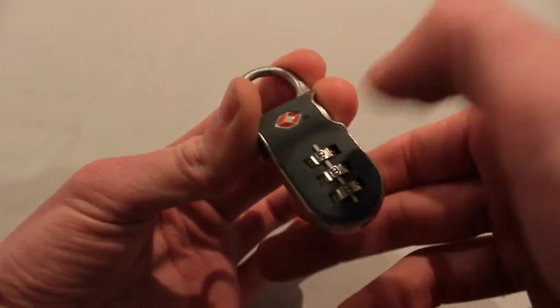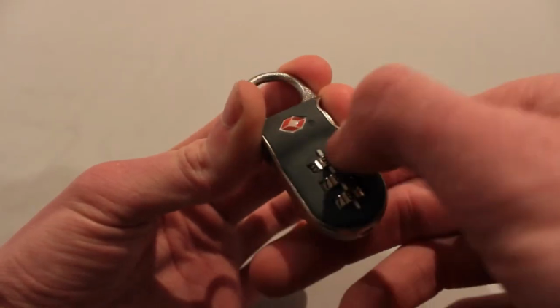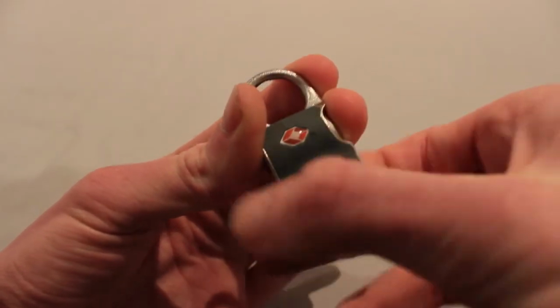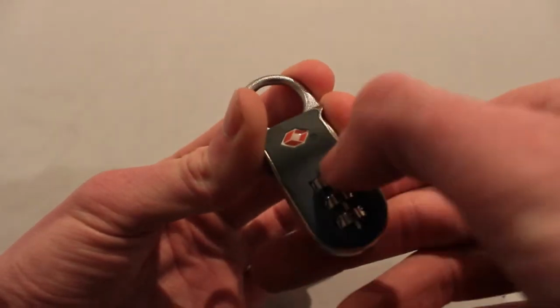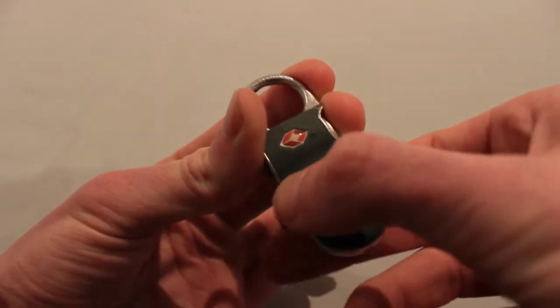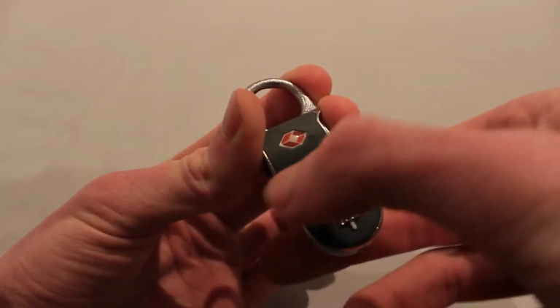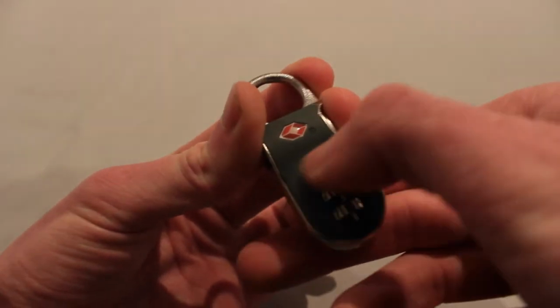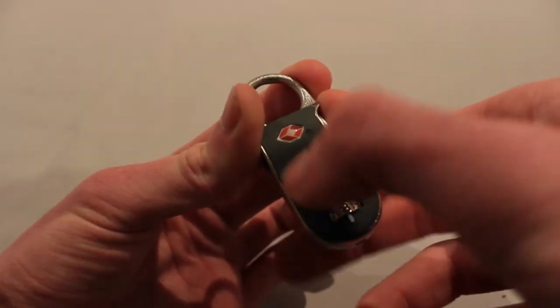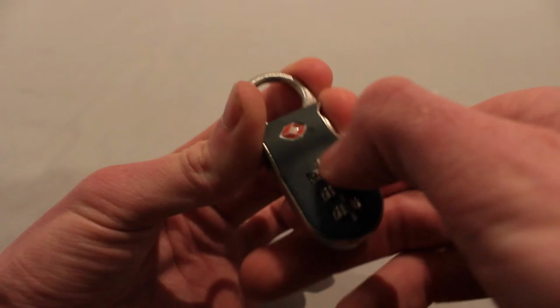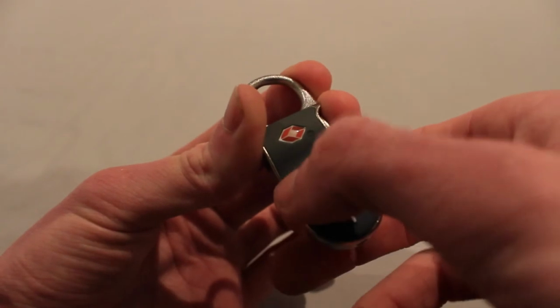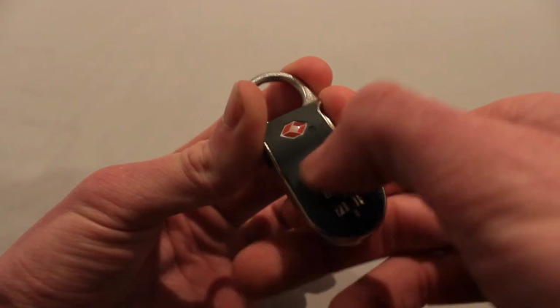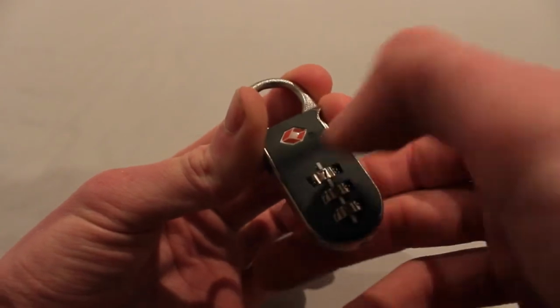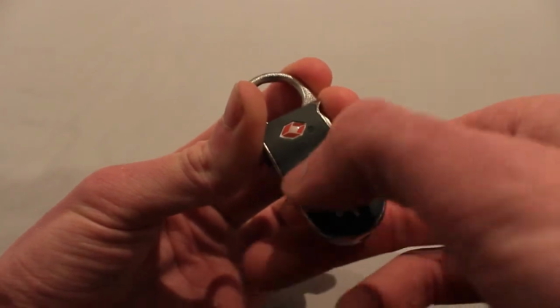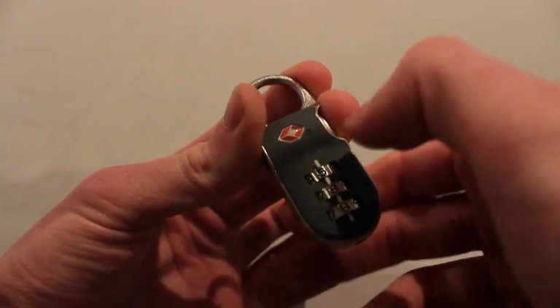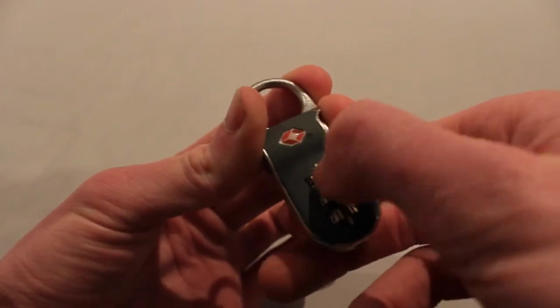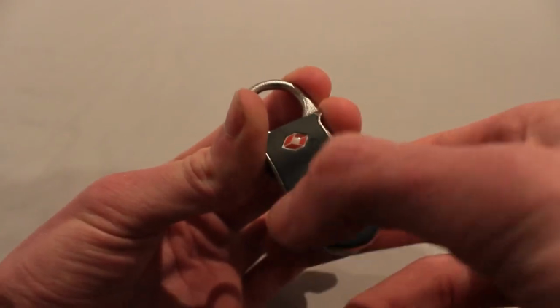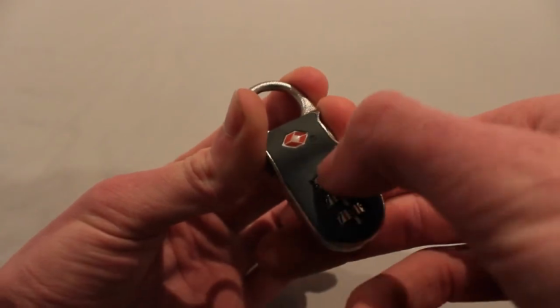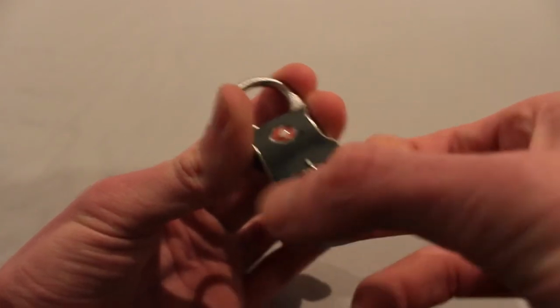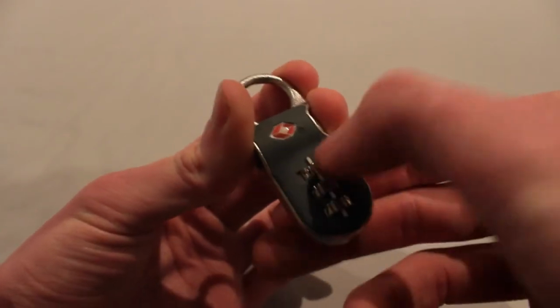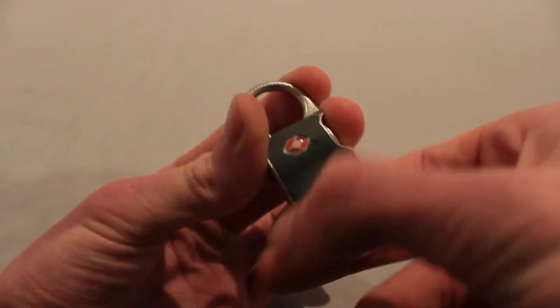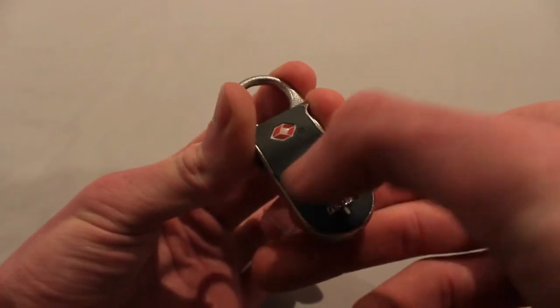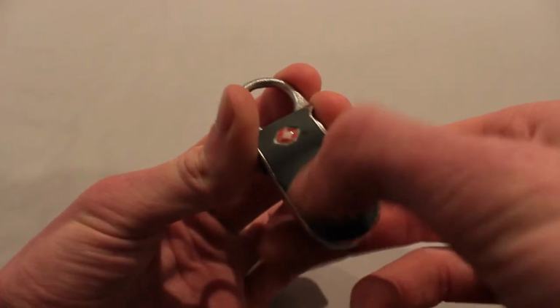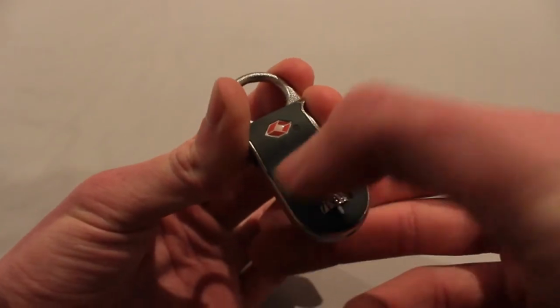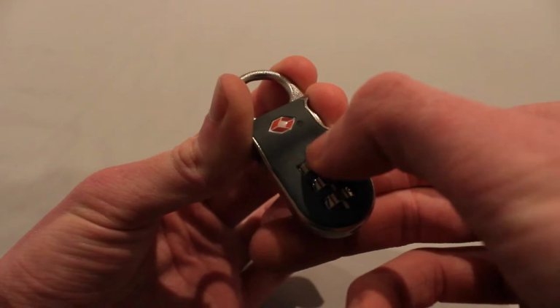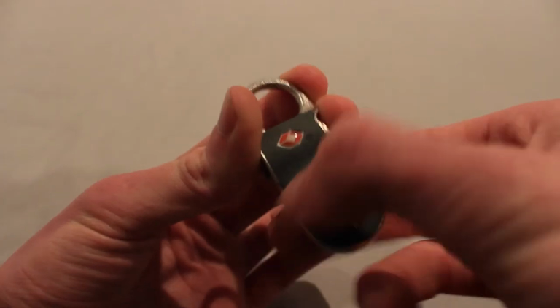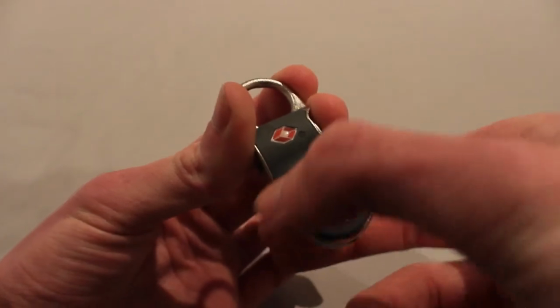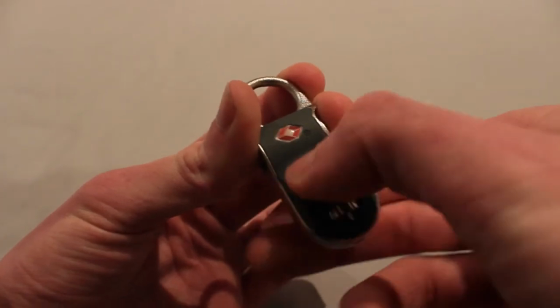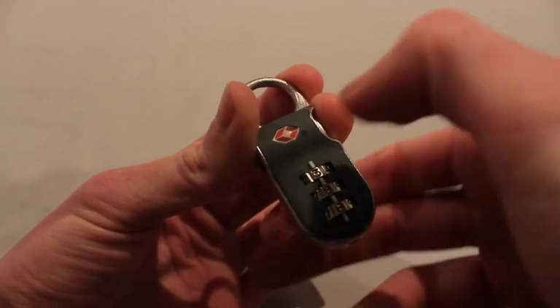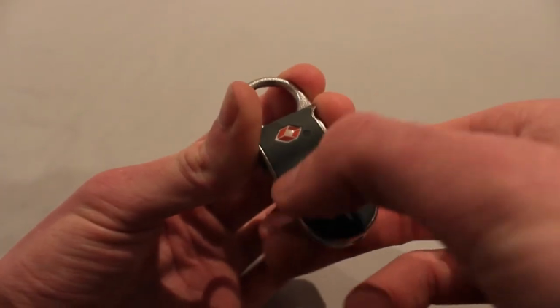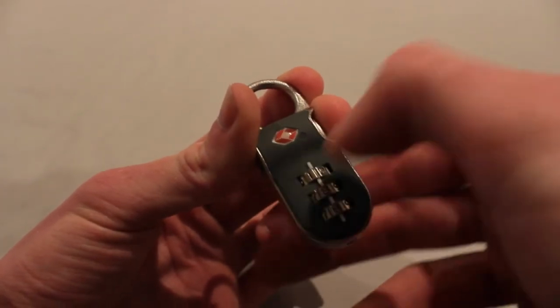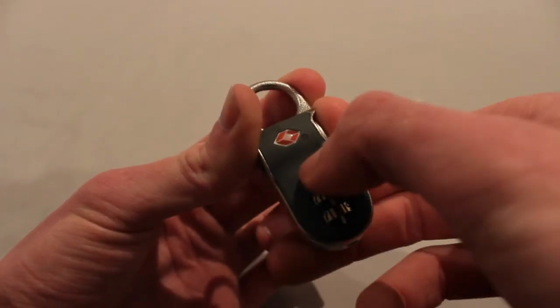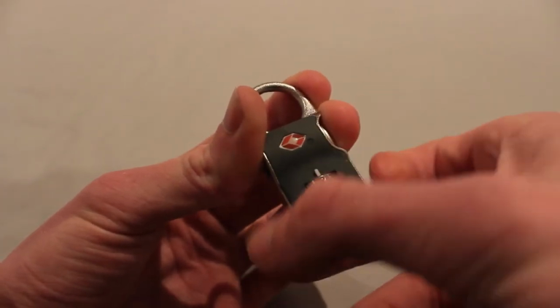From what I understand, setting the keys halfway between two keys is useful as it loosens your senses and thoughts about the correct key, helping you focus on touch and feel rather than a preconceived combination.